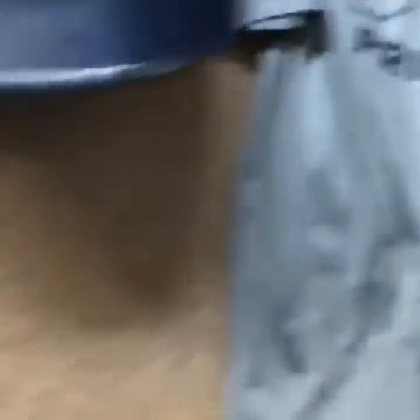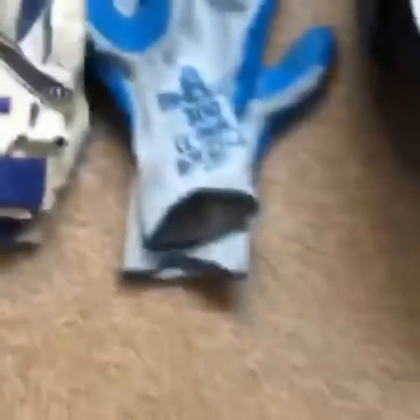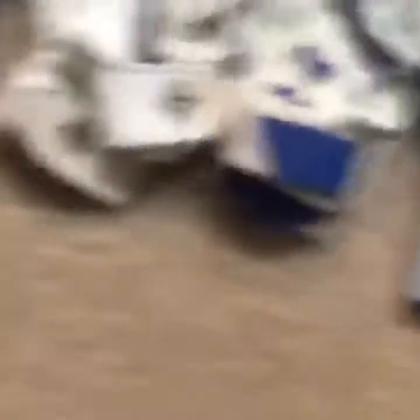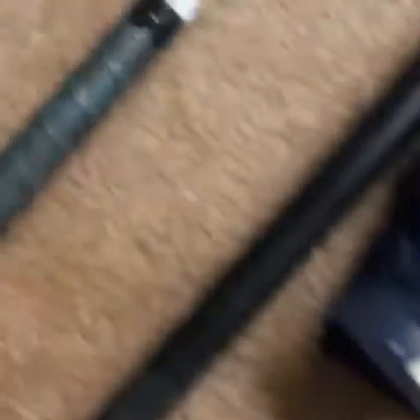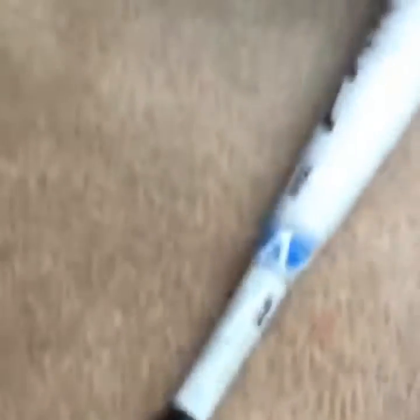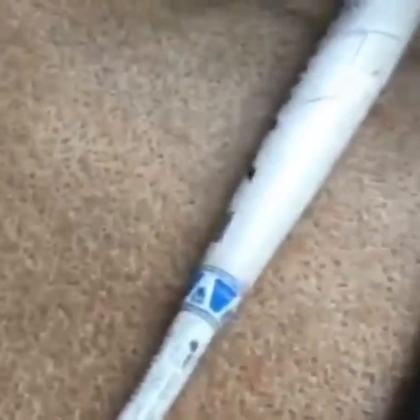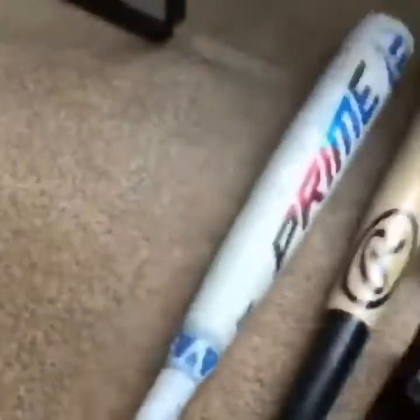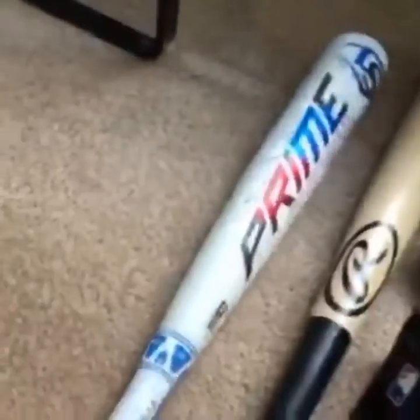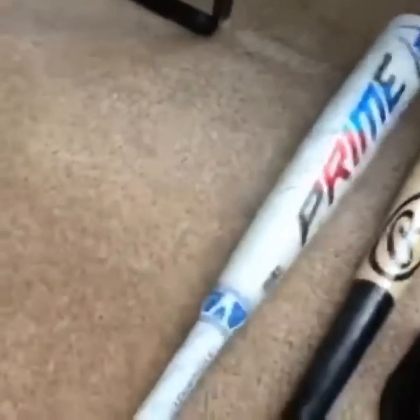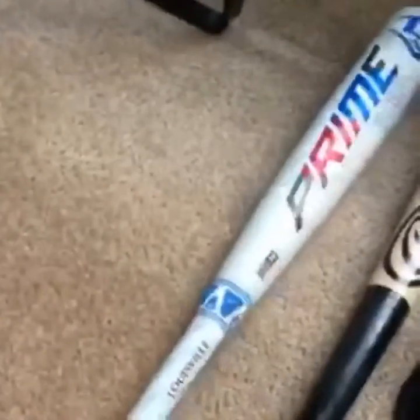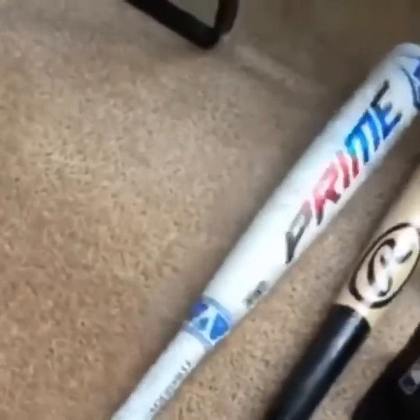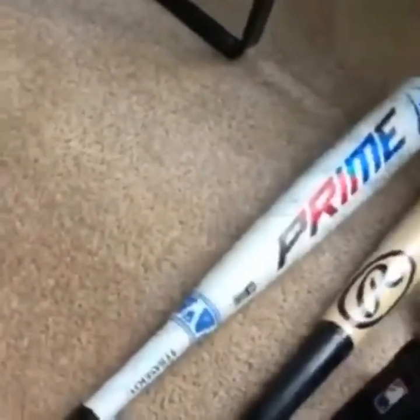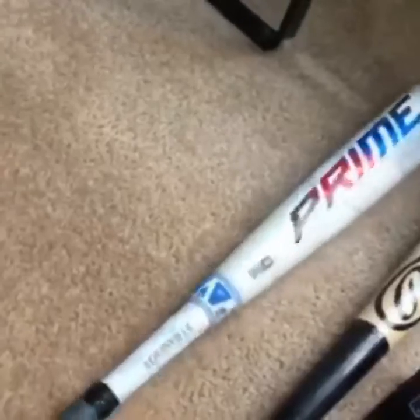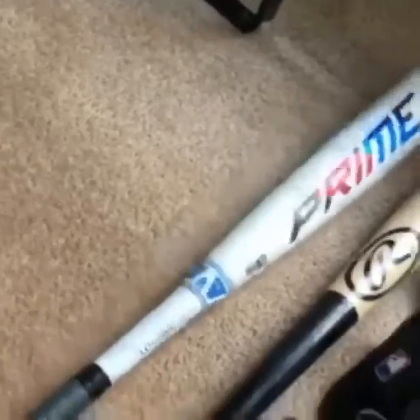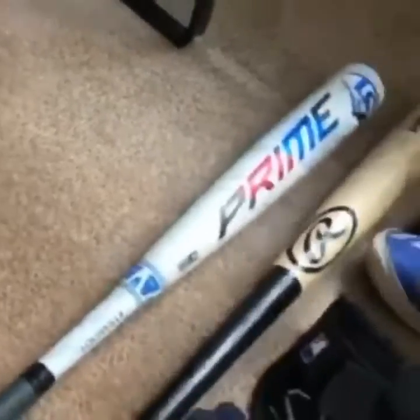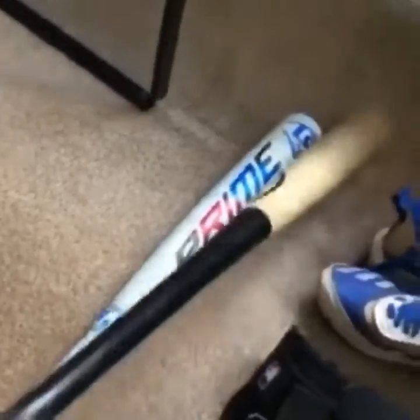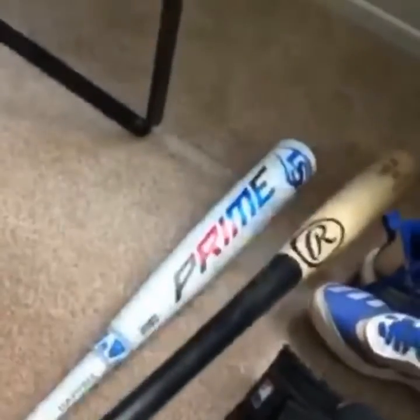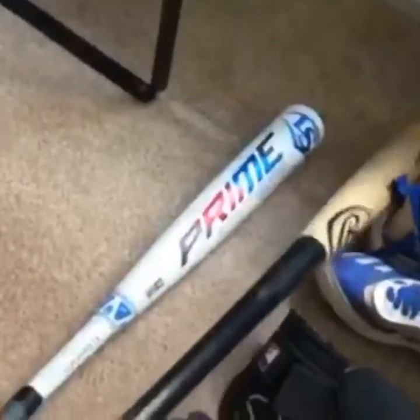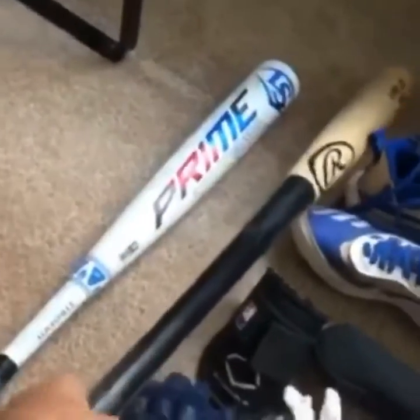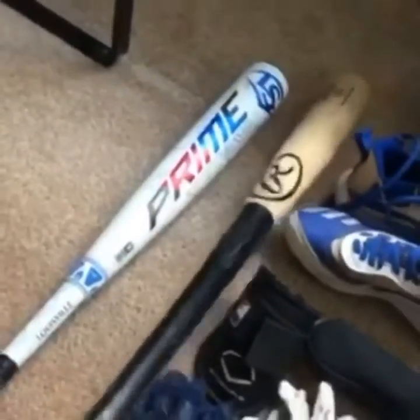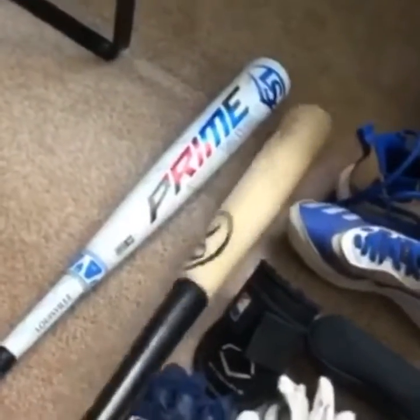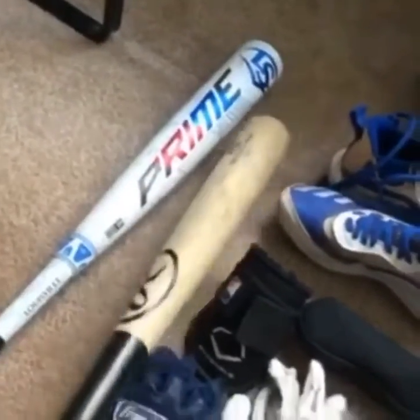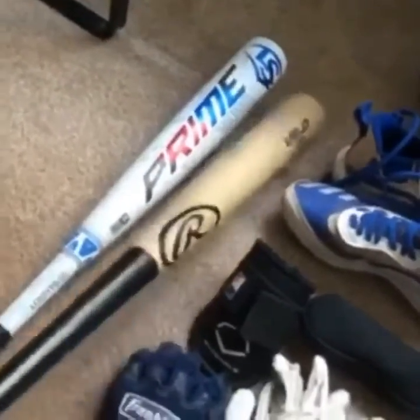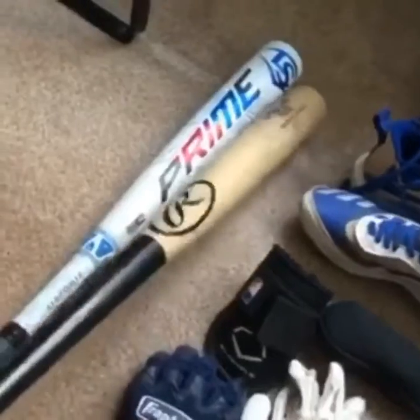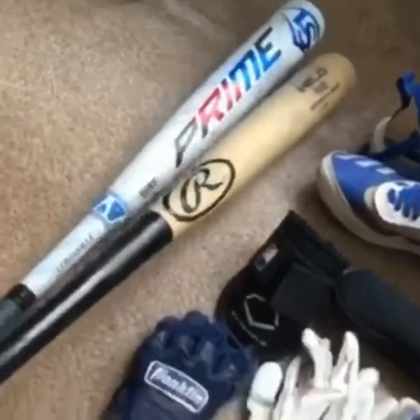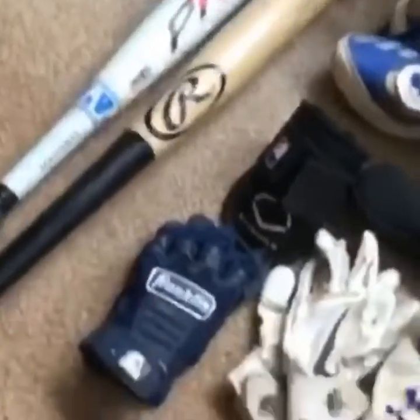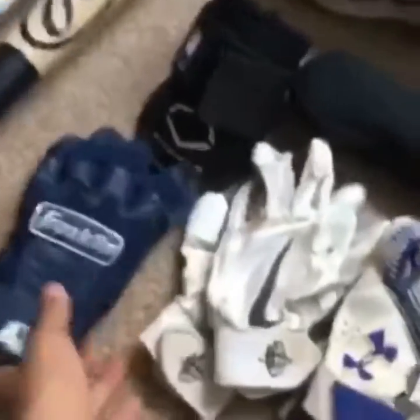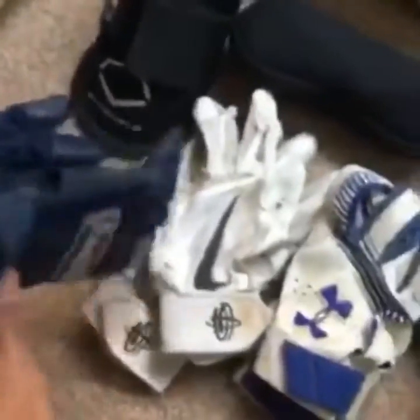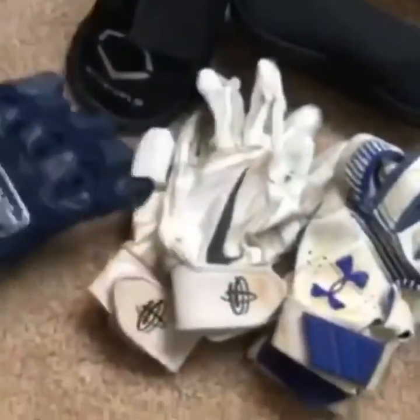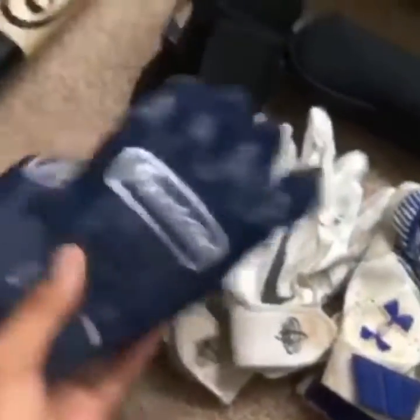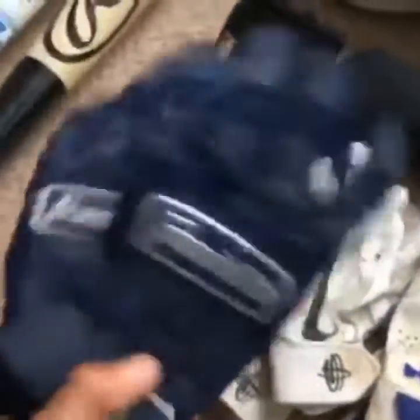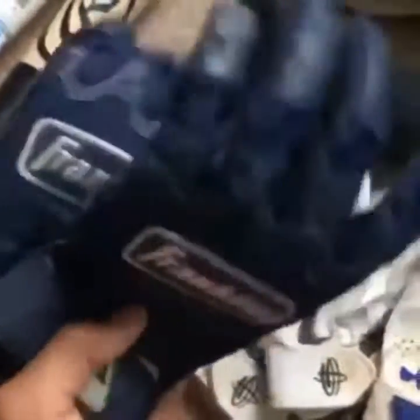And then I got my Prime bat — drop 3 to 31, it's freaking goated. And then I got my Rawlings wood bat — it's alright I guess, I'm trying to get a new wood bat. And then I got these Franklins — super comfortable, recommend them.